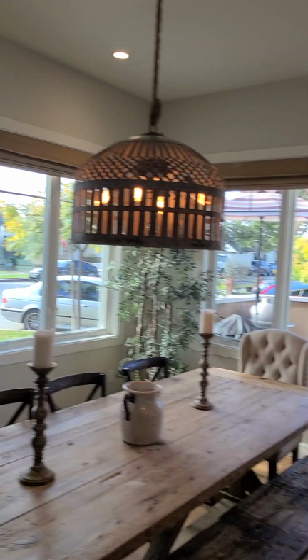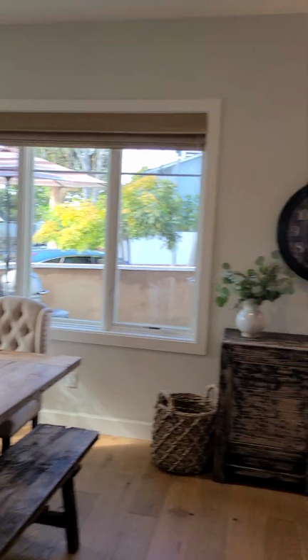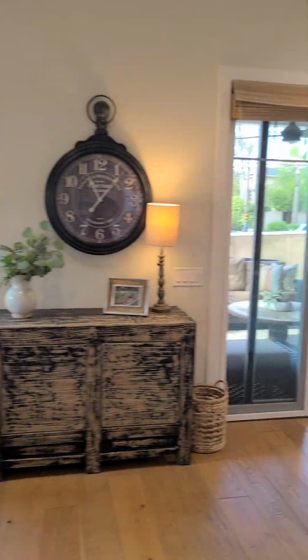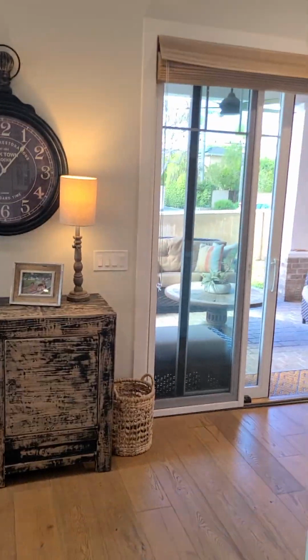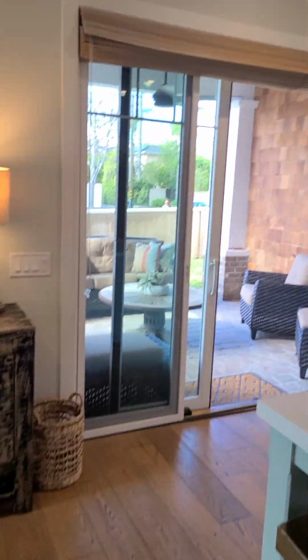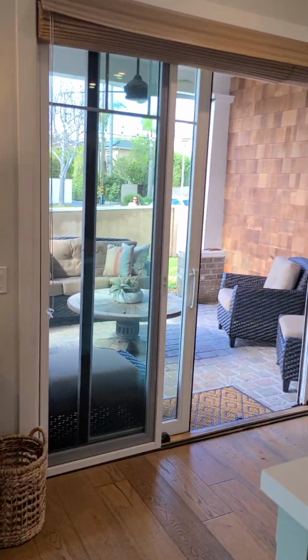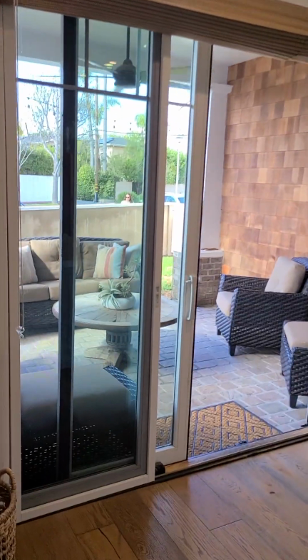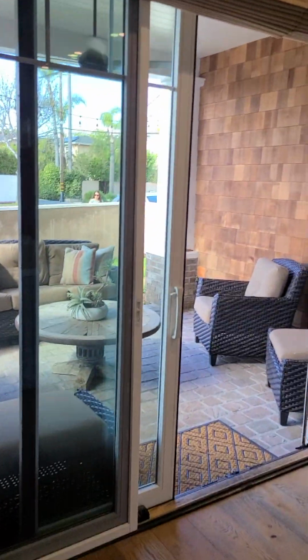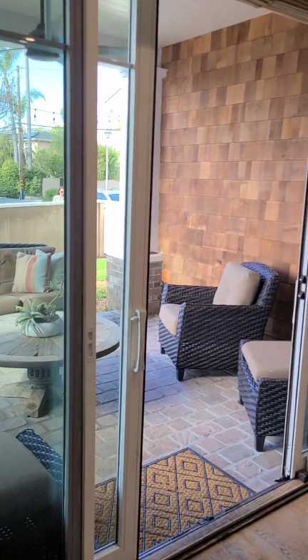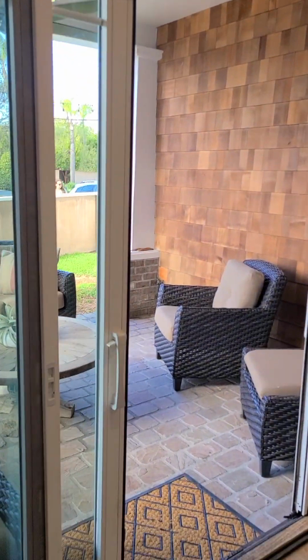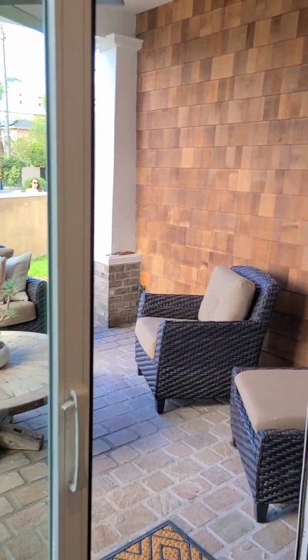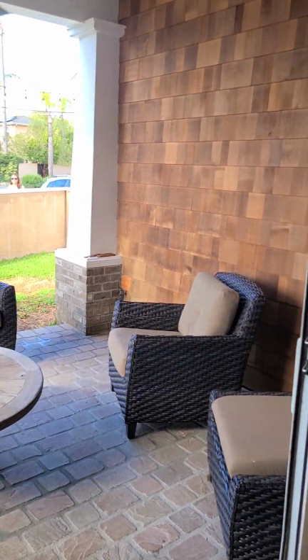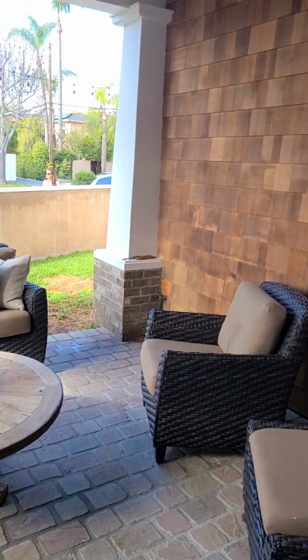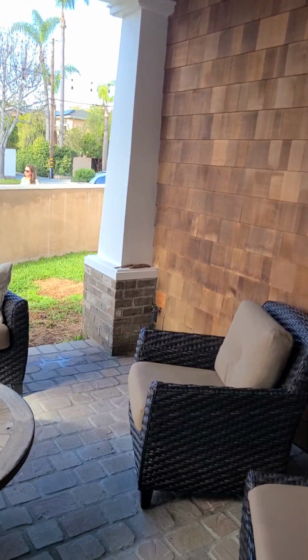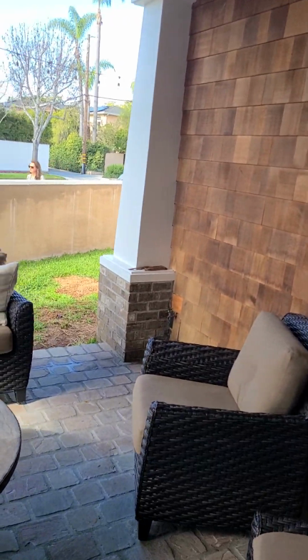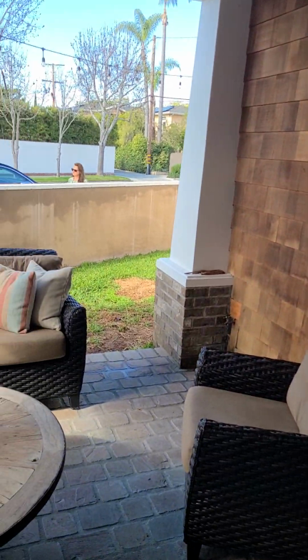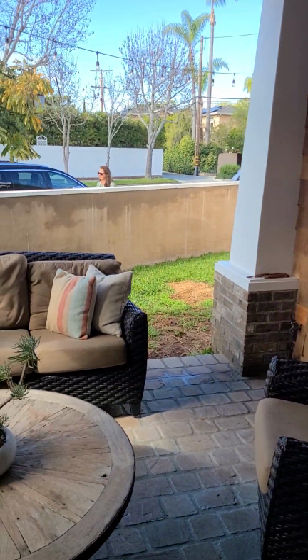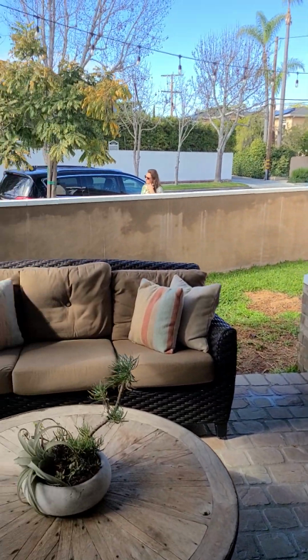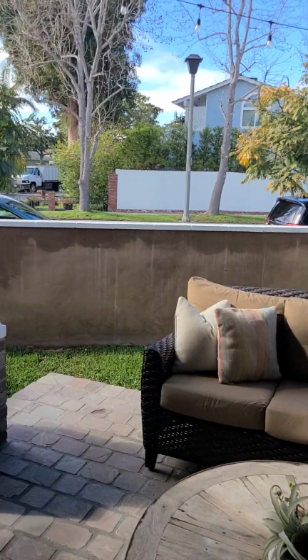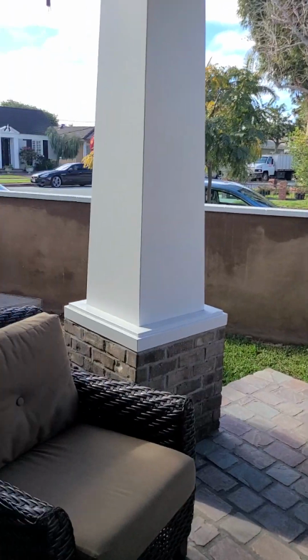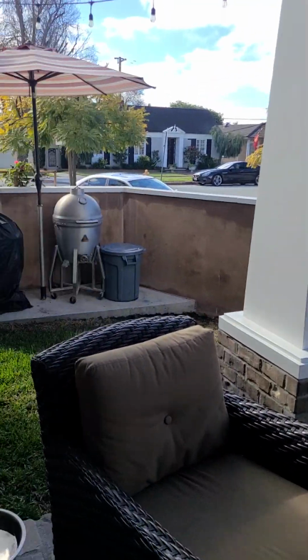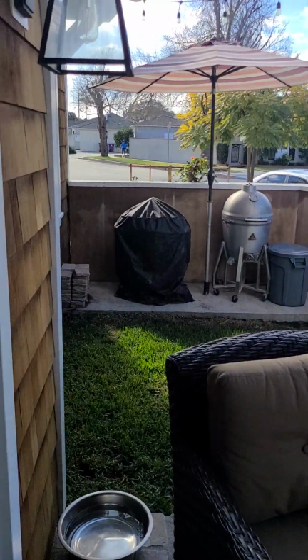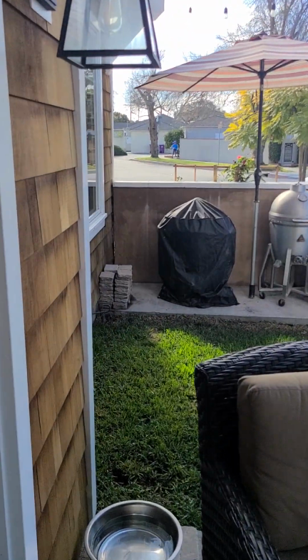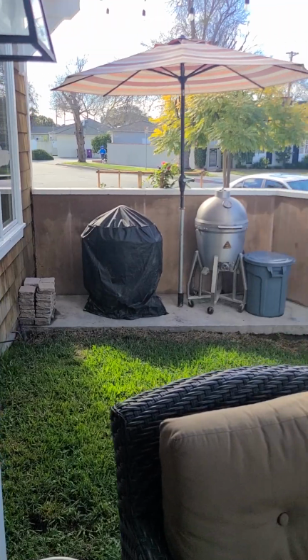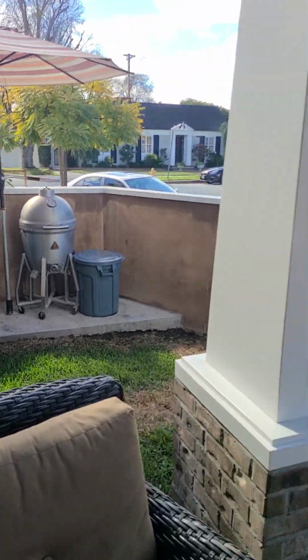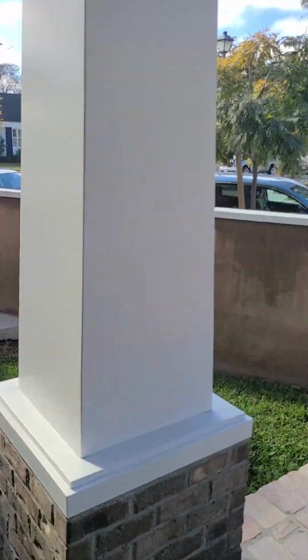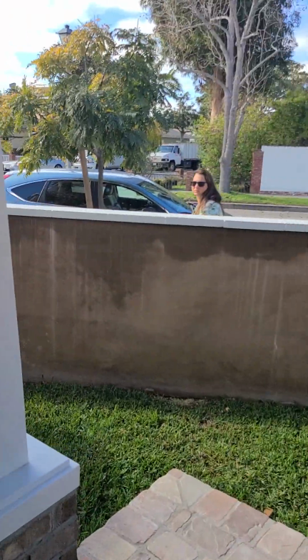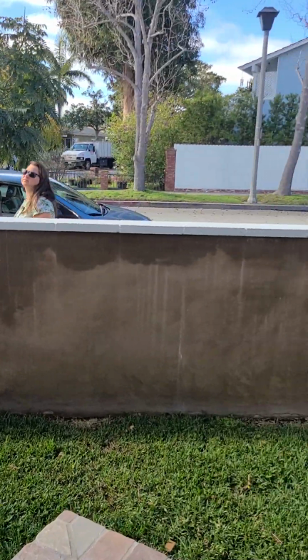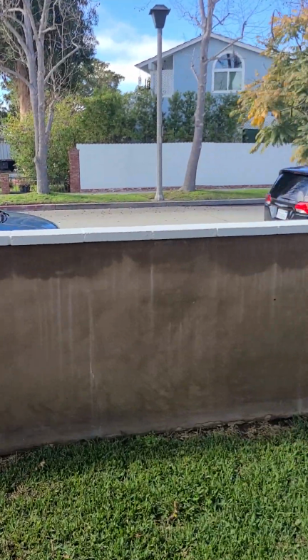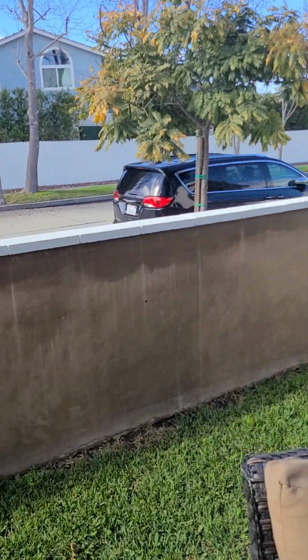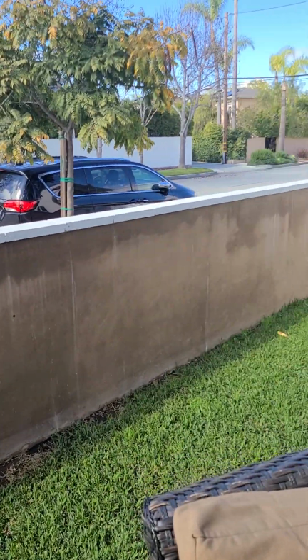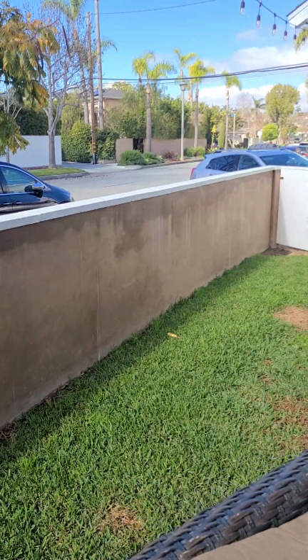Now we're going out to the side deck — a nice little entertaining space for the barbecue, etc. It is a corner lot, so you're dealing with corner lot spaces.